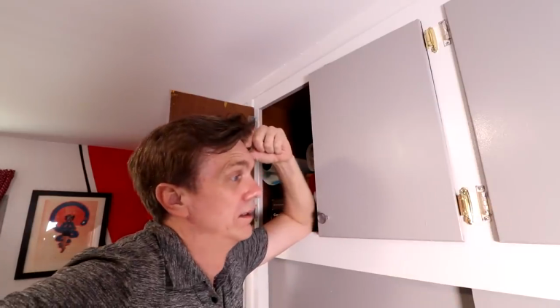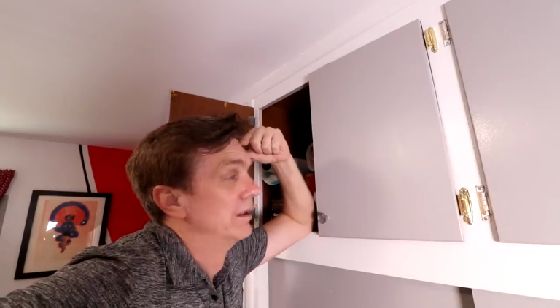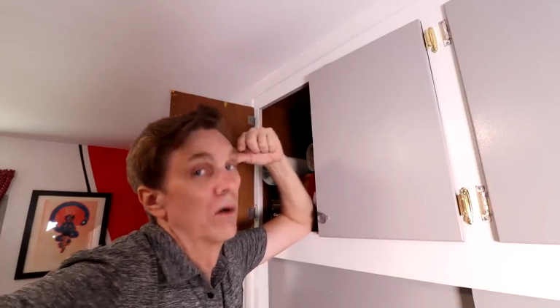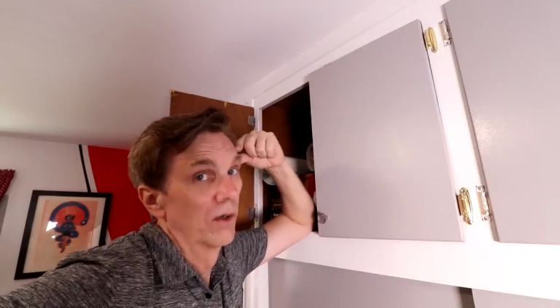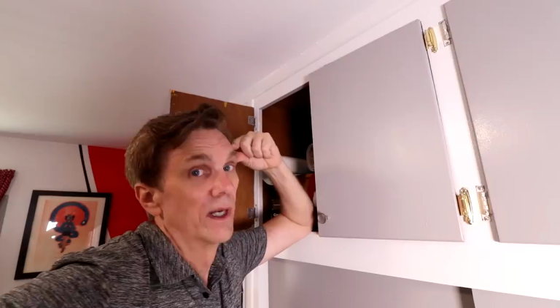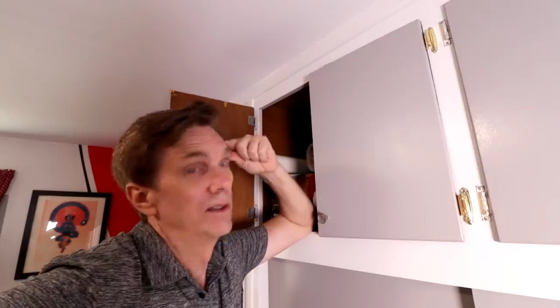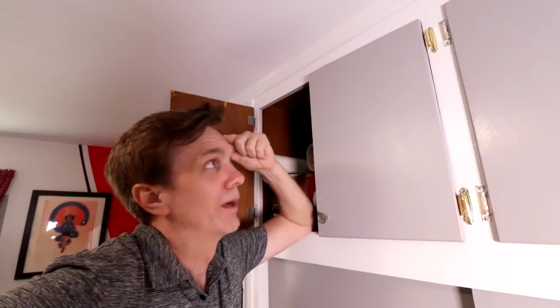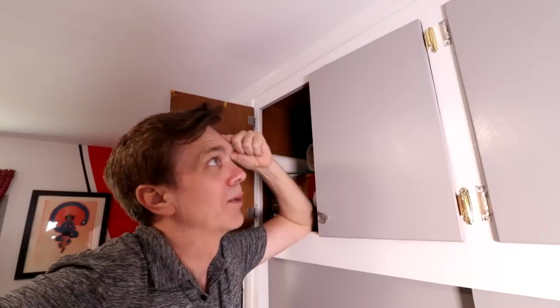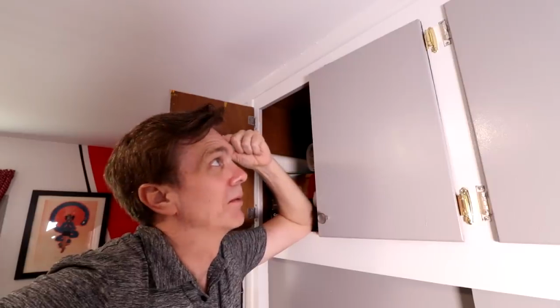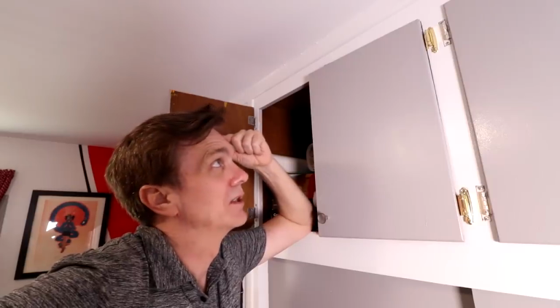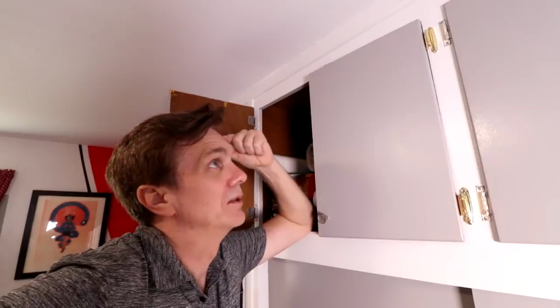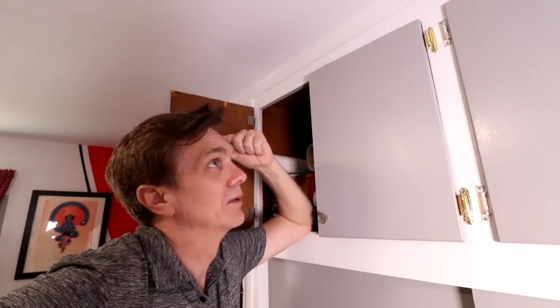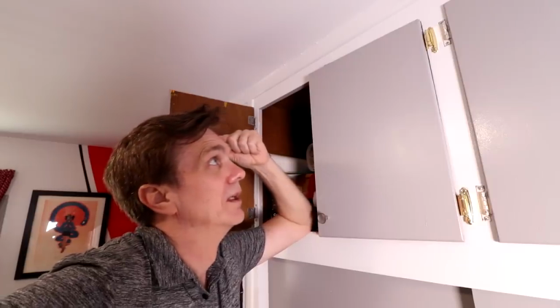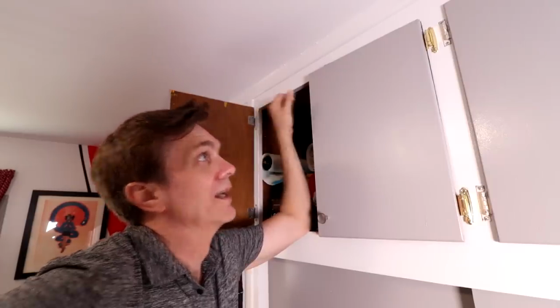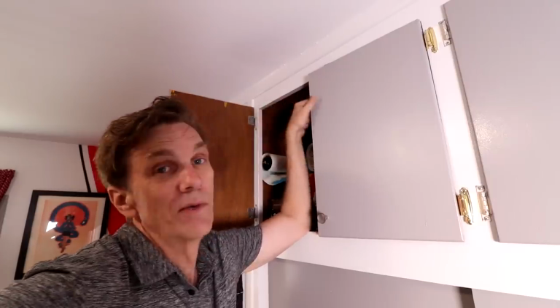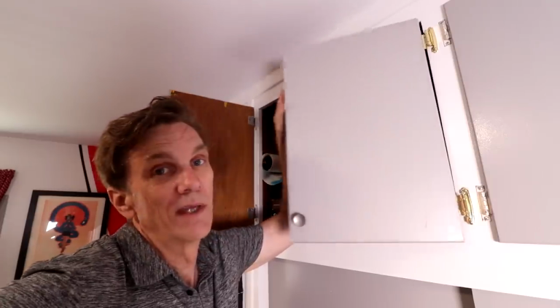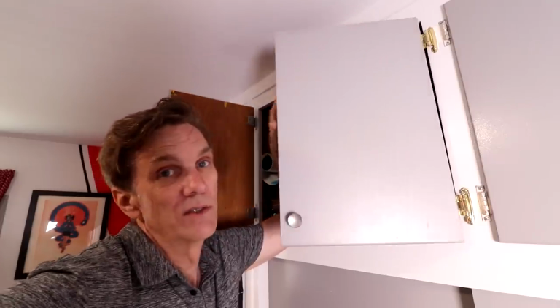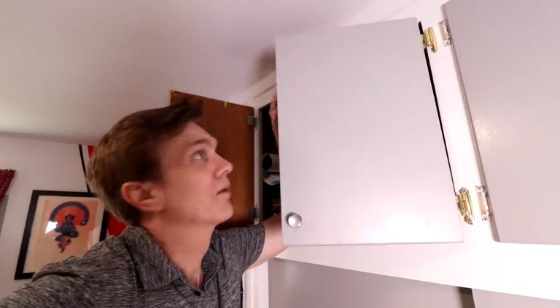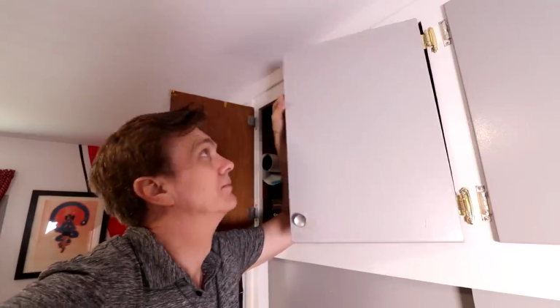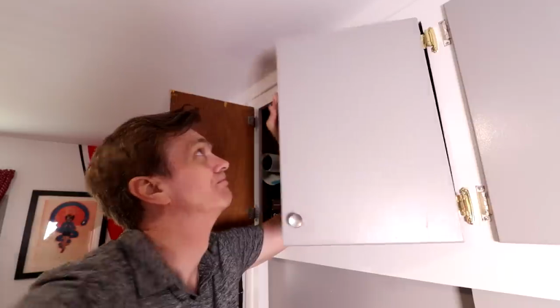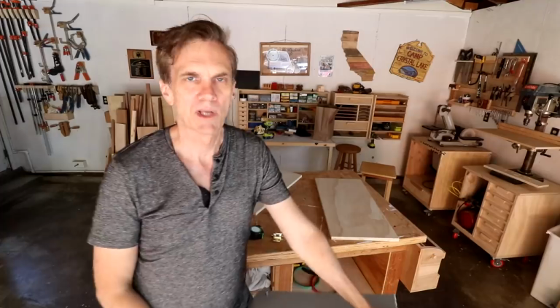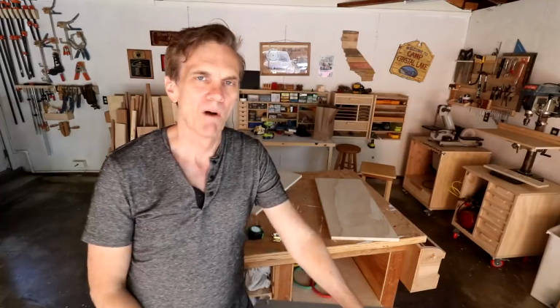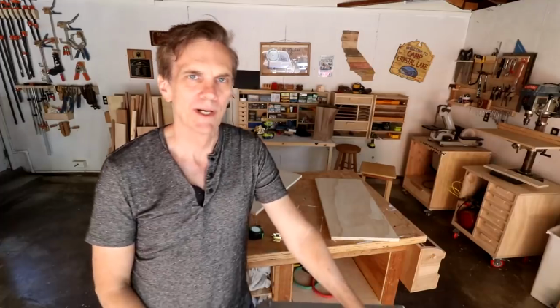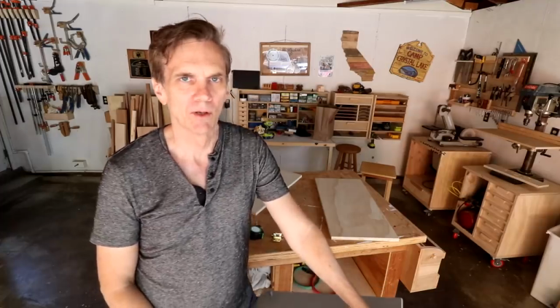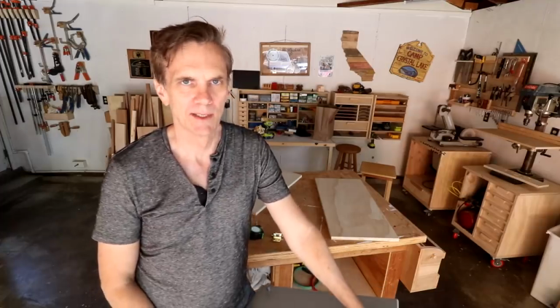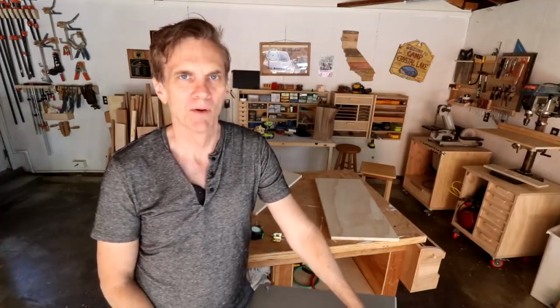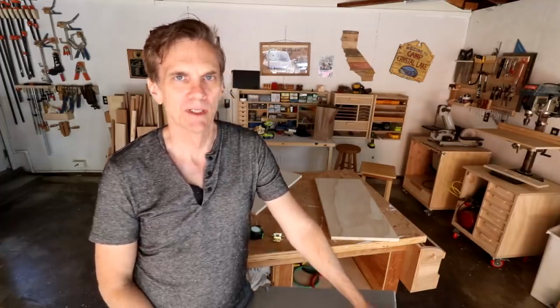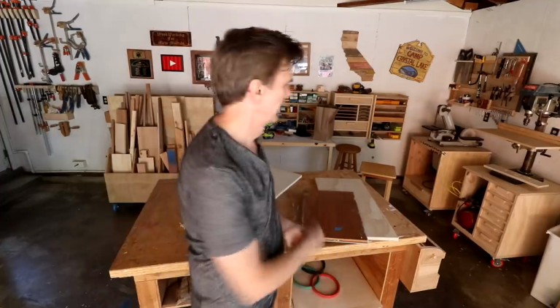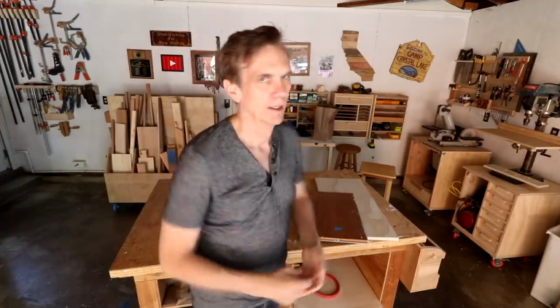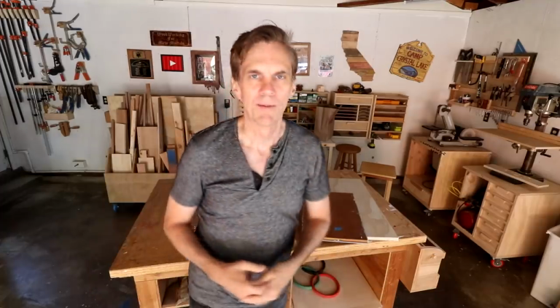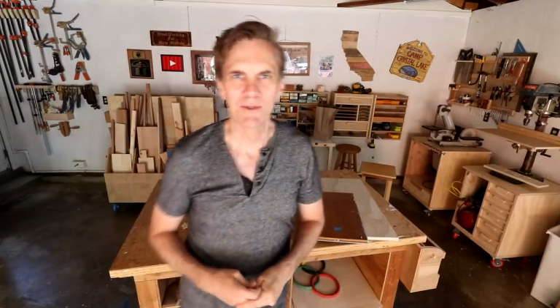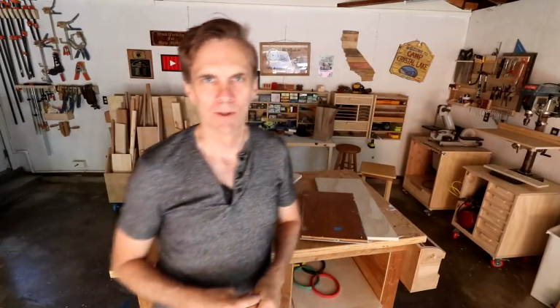Or I could do what I probably should do and just remake these doors. That was kind of a long way to go to get to that, wasn't it? I'm going to make some new doors.